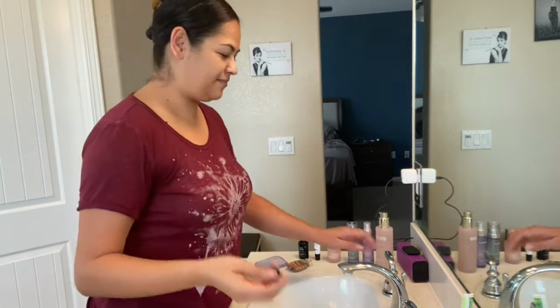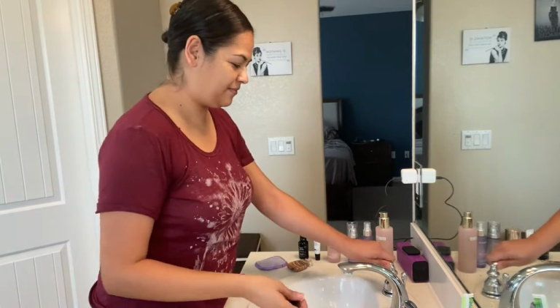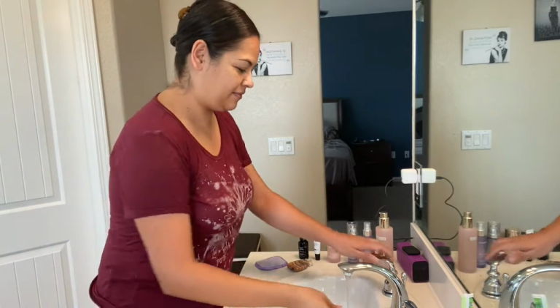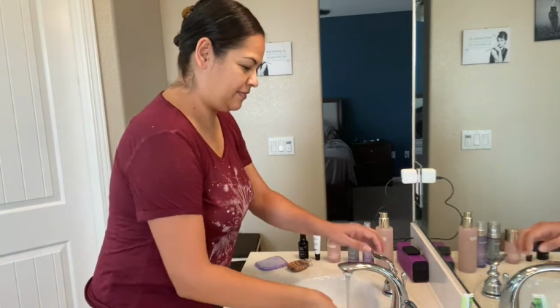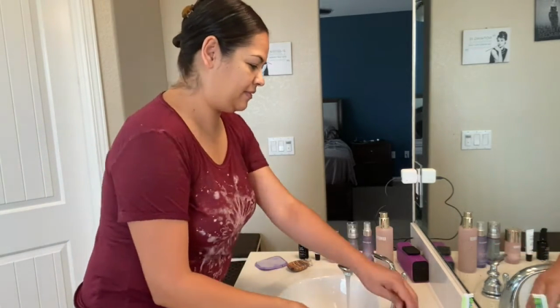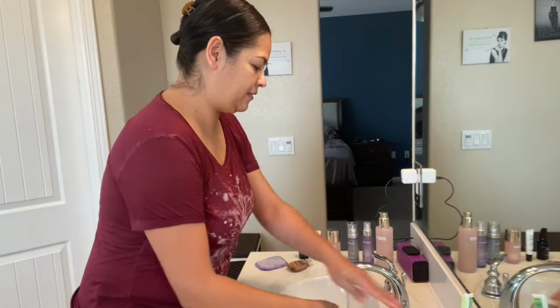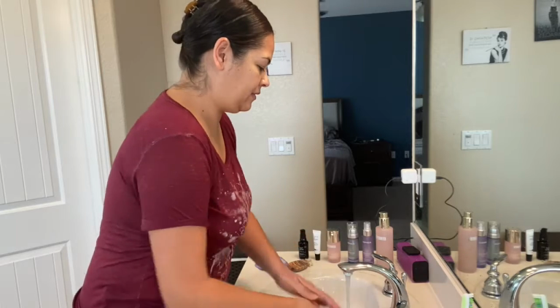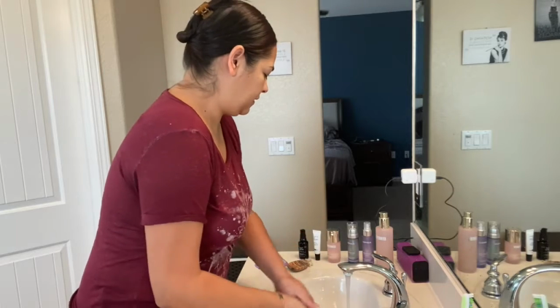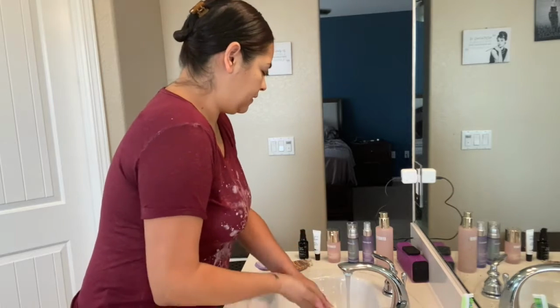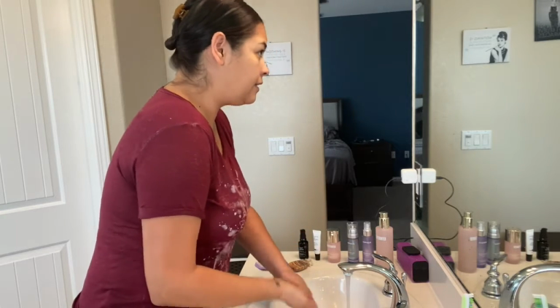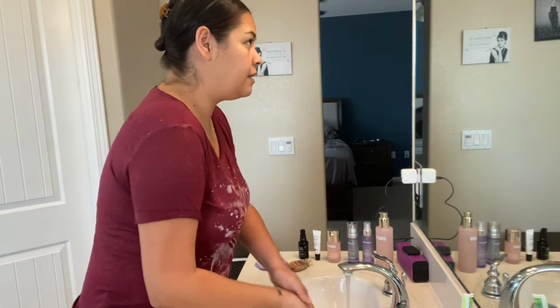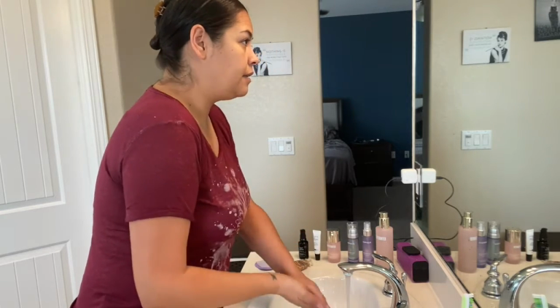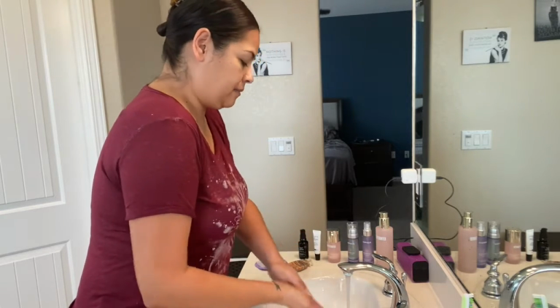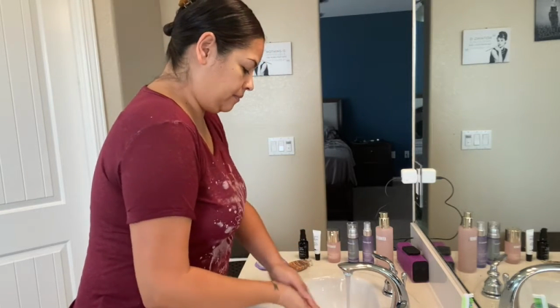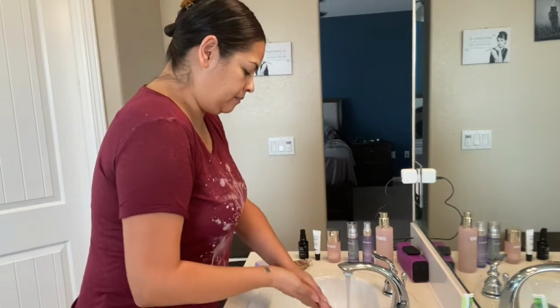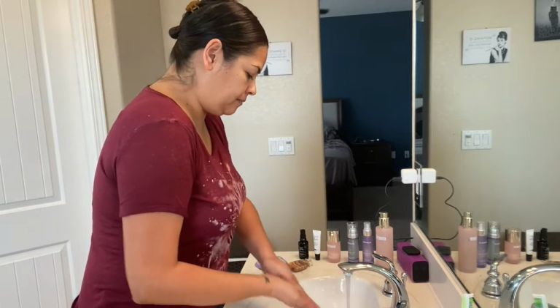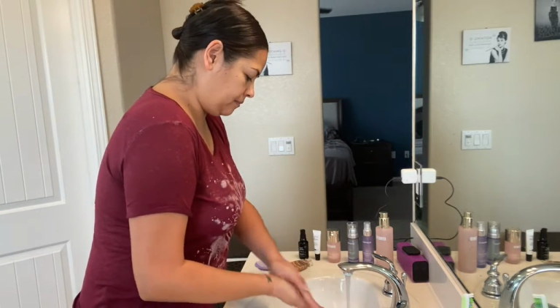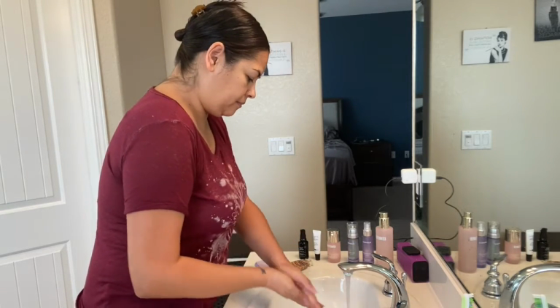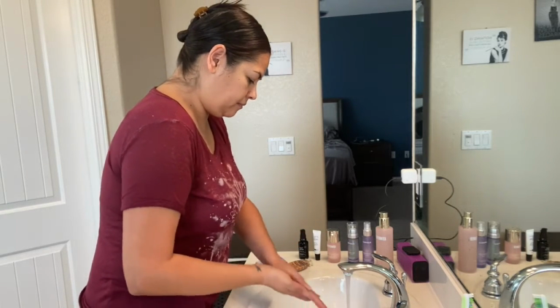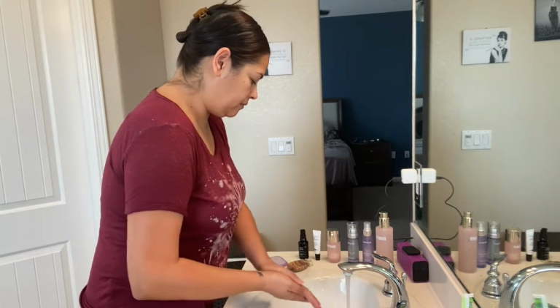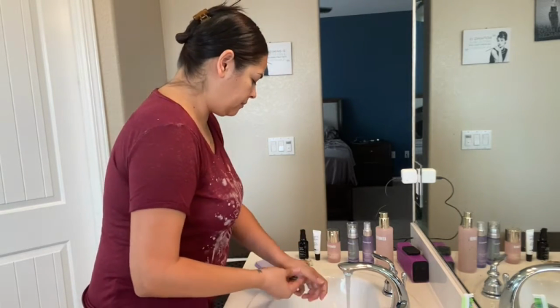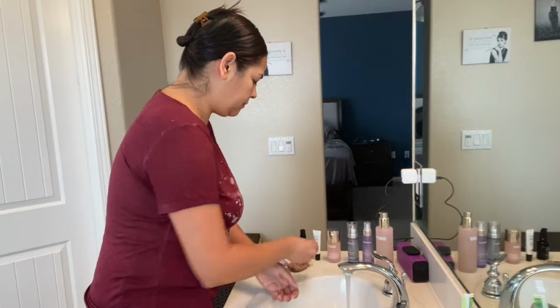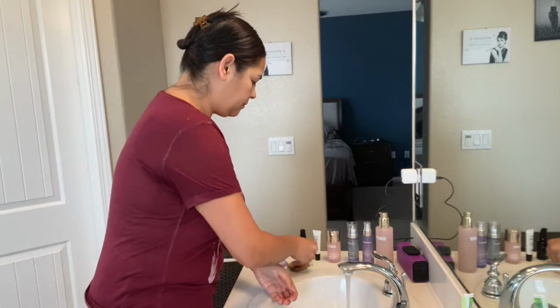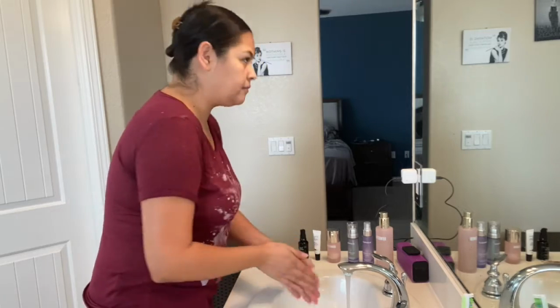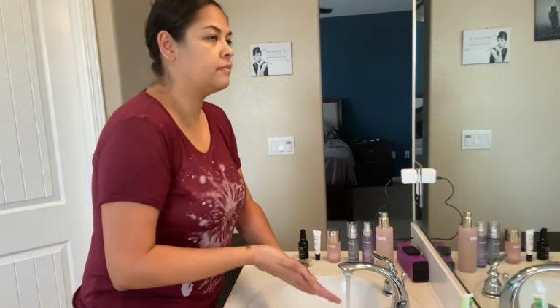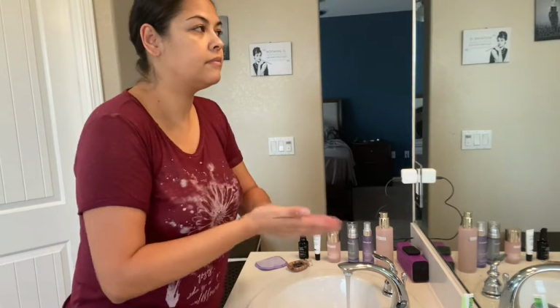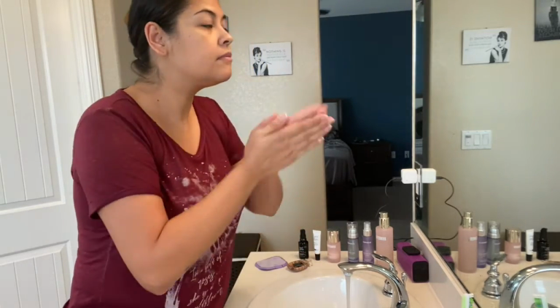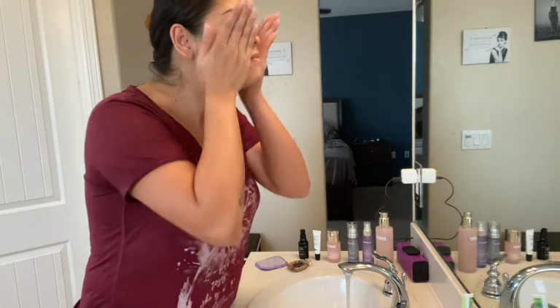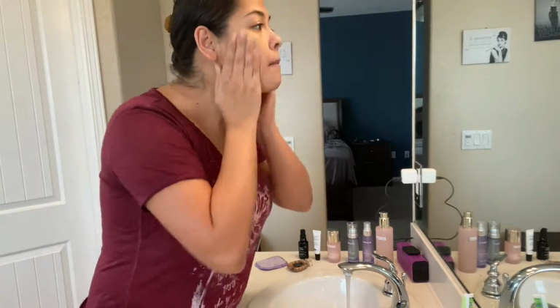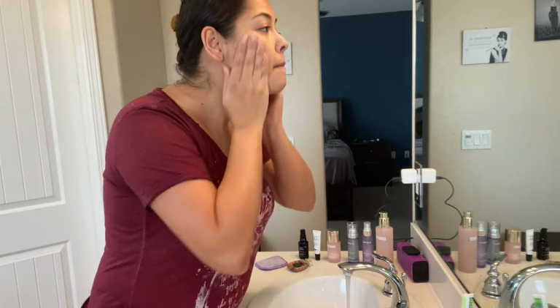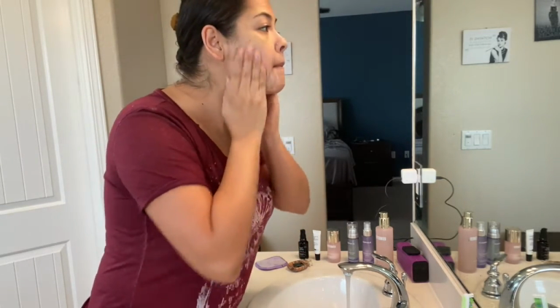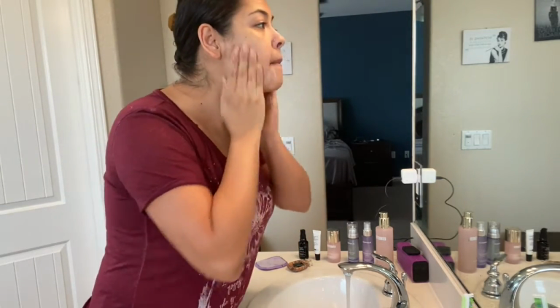Now I'm going to start washing my face with the charcoal bar. As I mentioned, I do my first cleanse in the shower with the oil cleanser, and I typically do this step in the shower as well, but I wanted to show you guys how I use the charcoal bar.